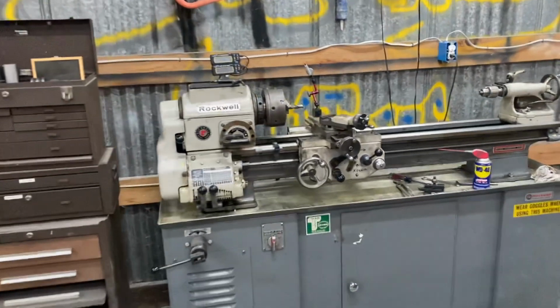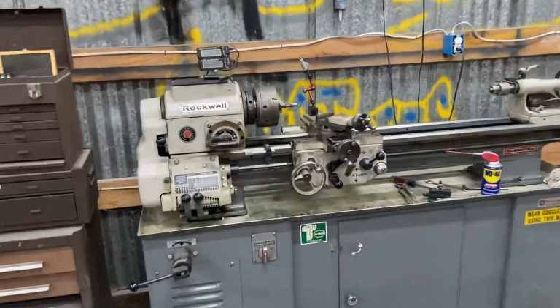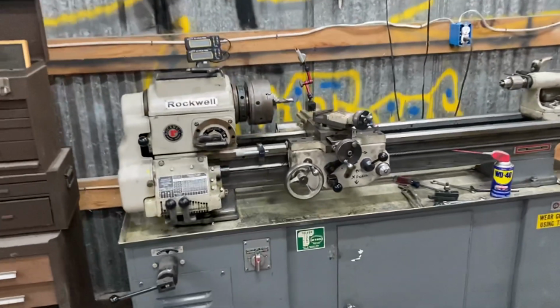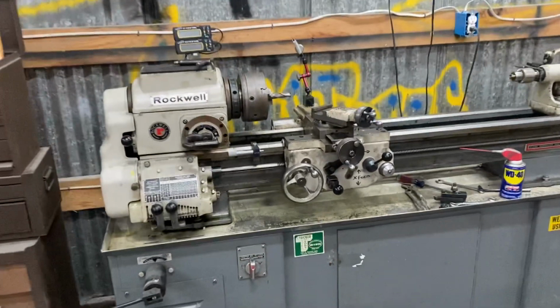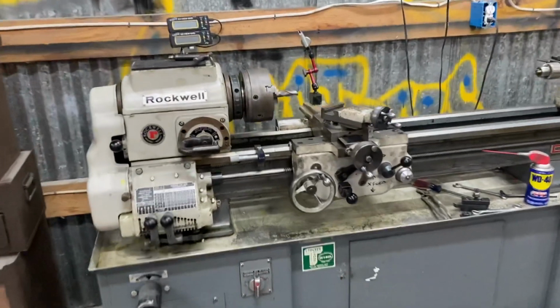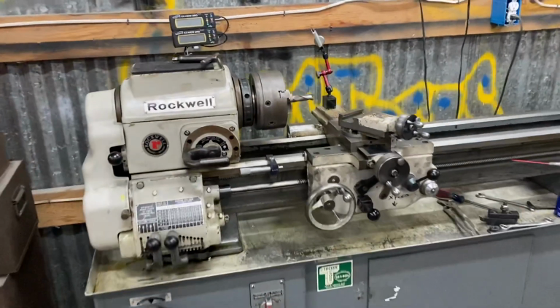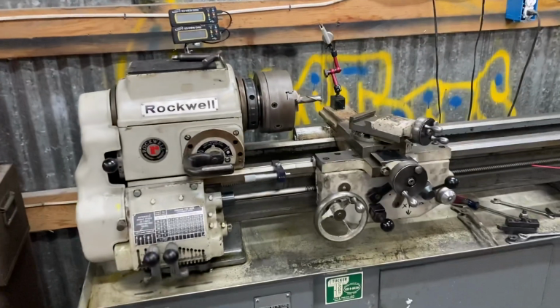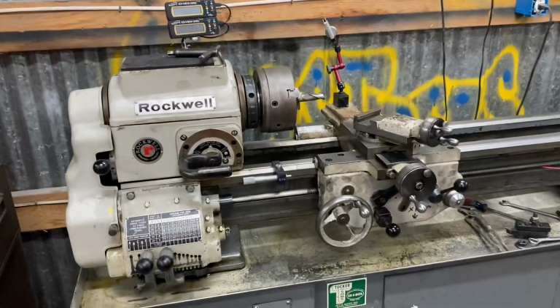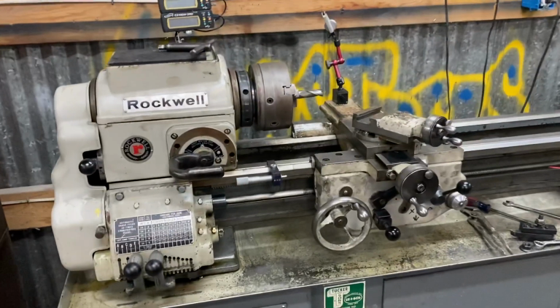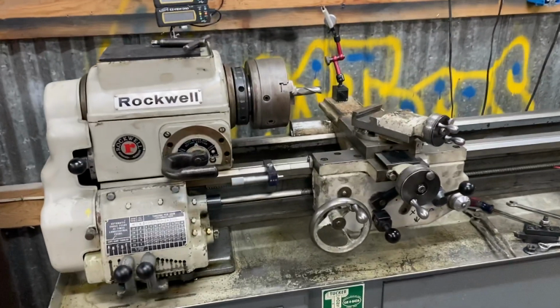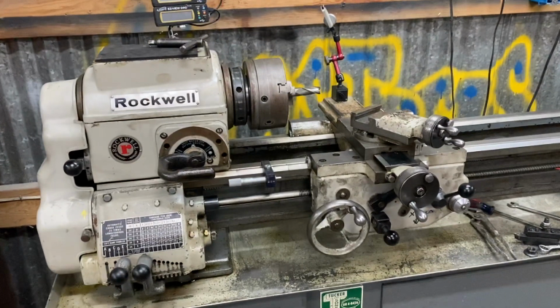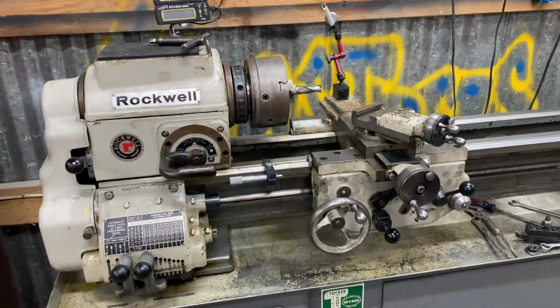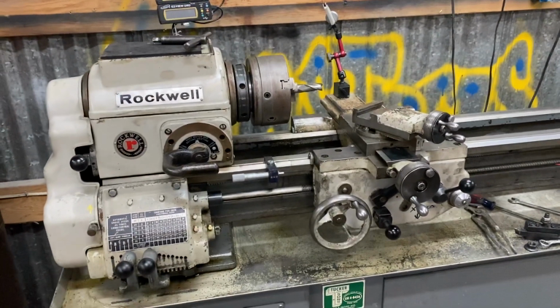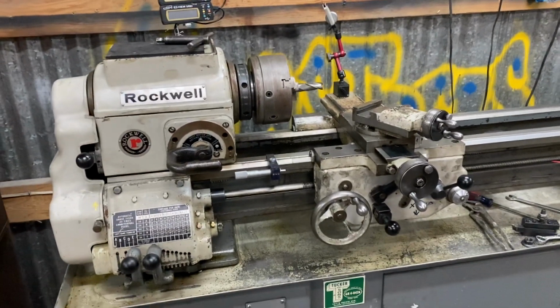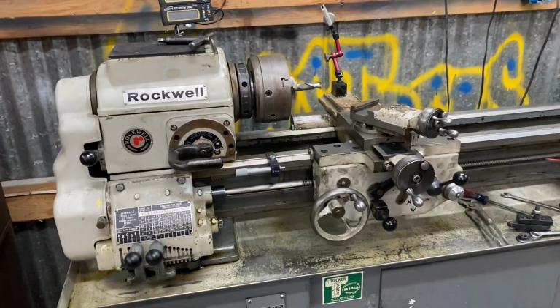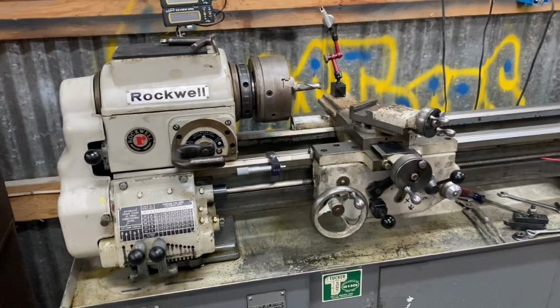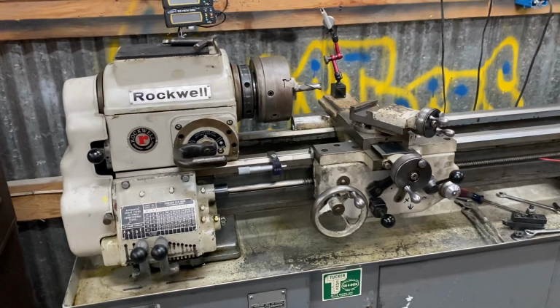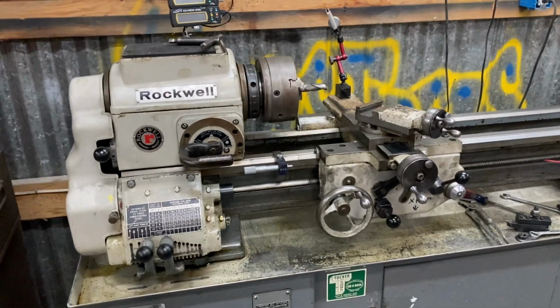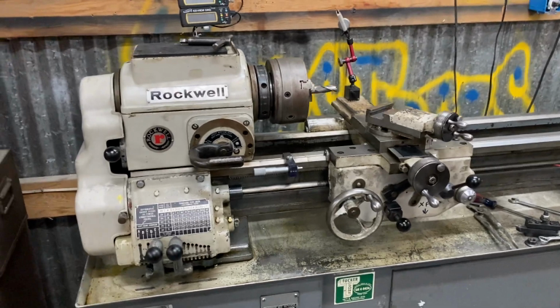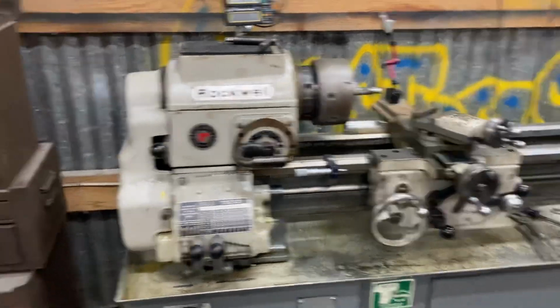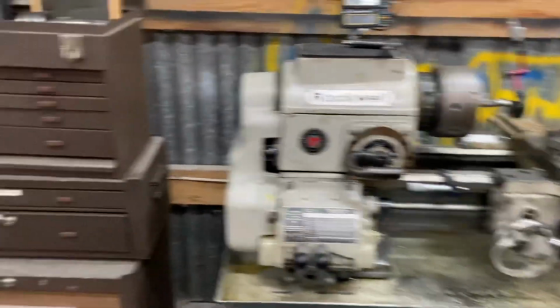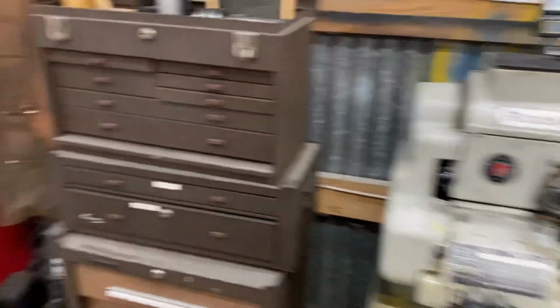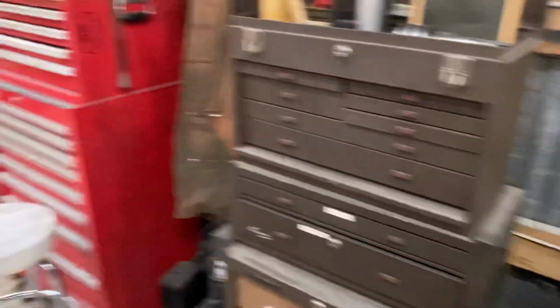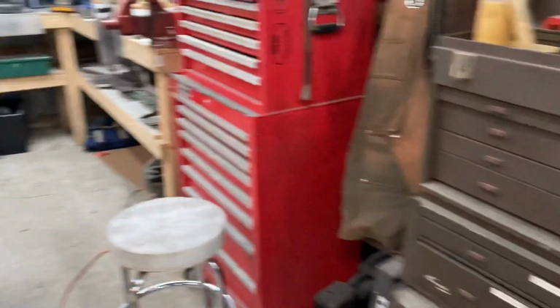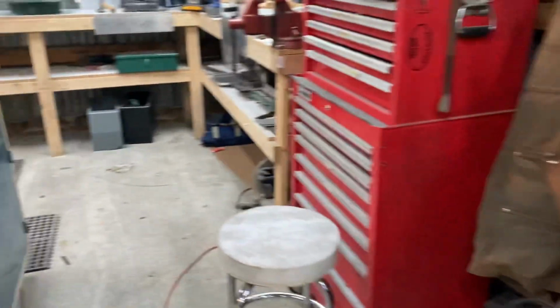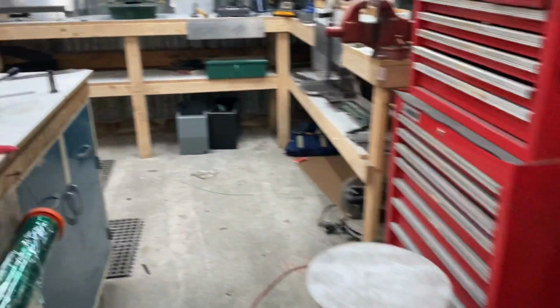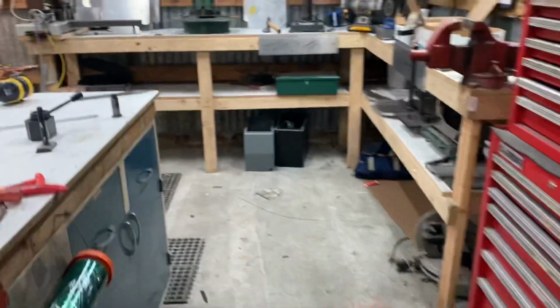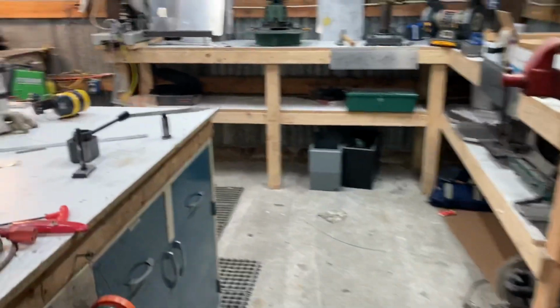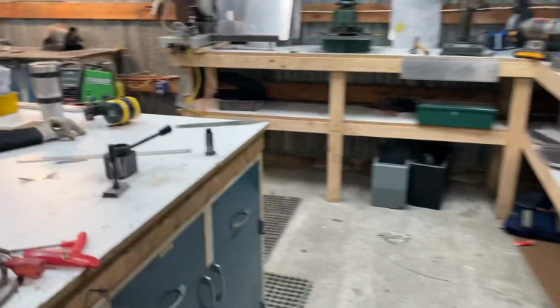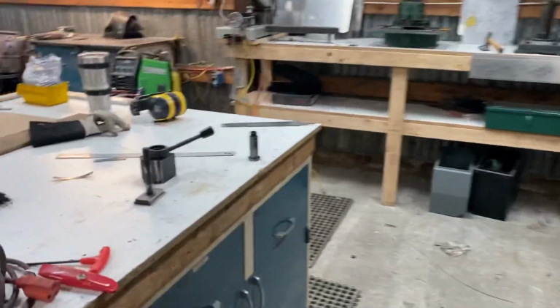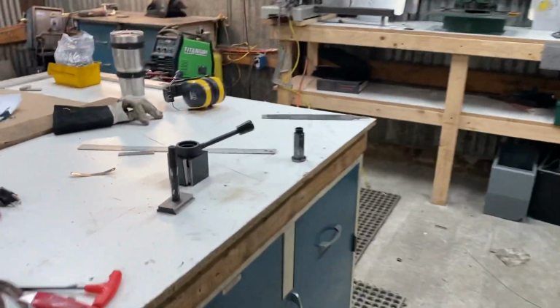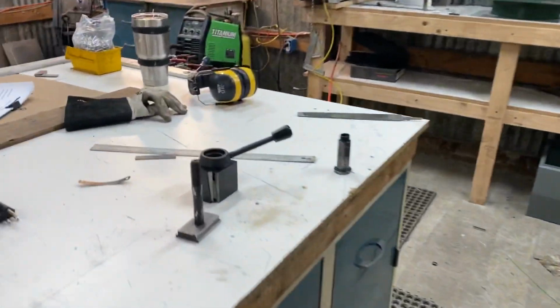What's up everybody, Eric Solbox out in the shop today. This is my Rockwell 11-inch lathe. I've got a Chinese quick change tool post for it.